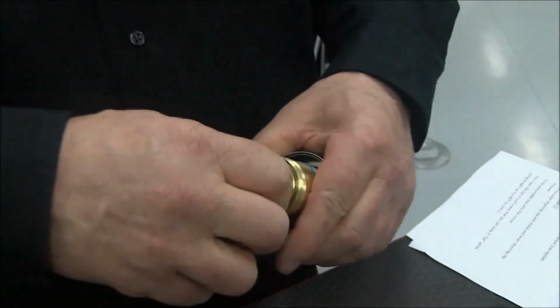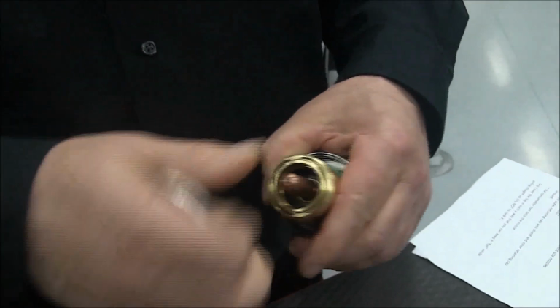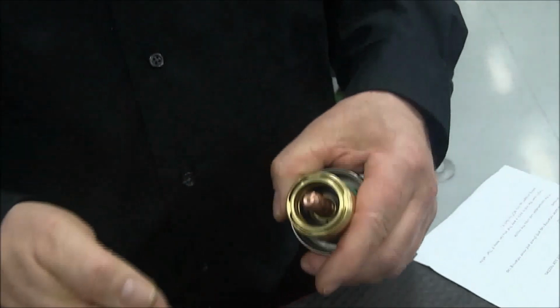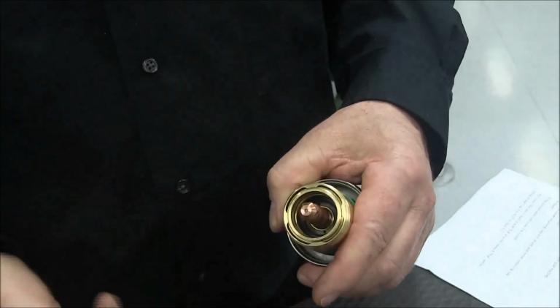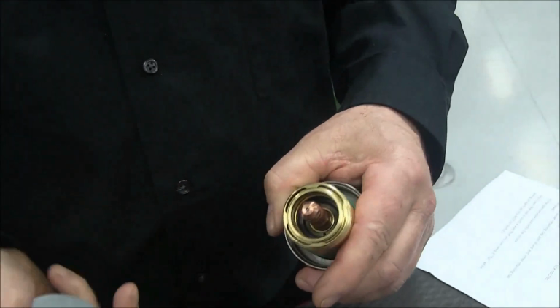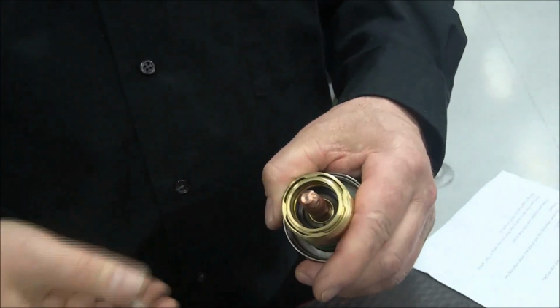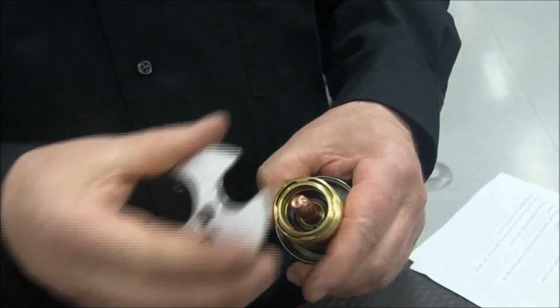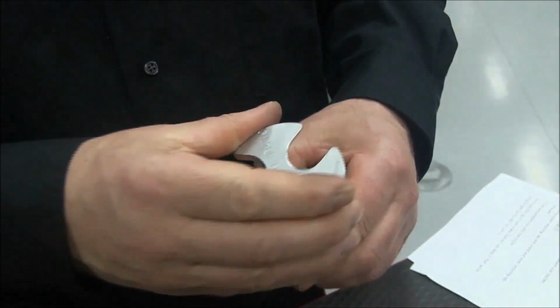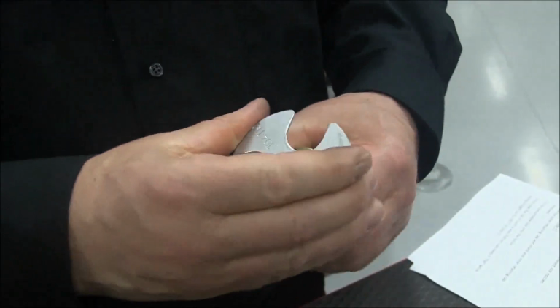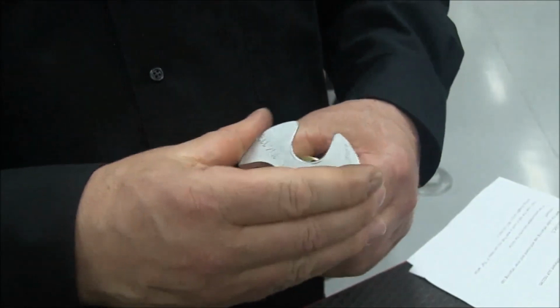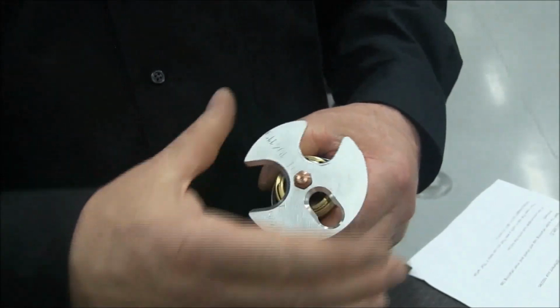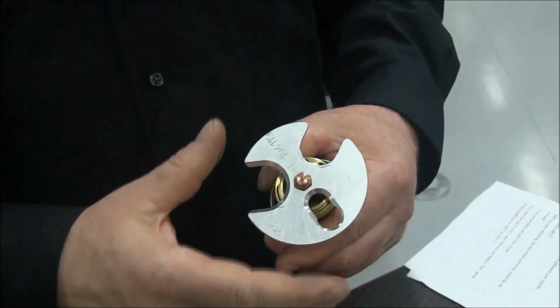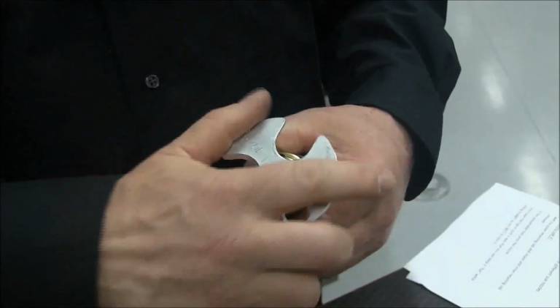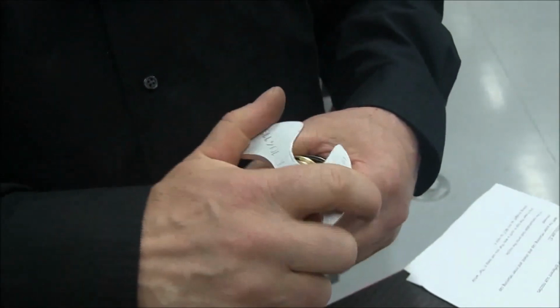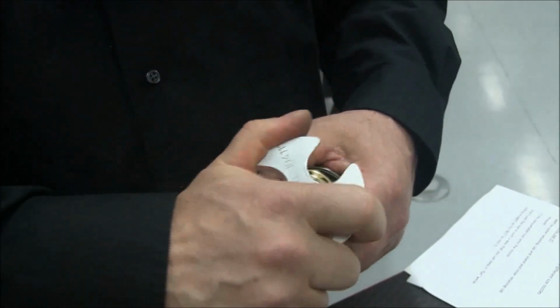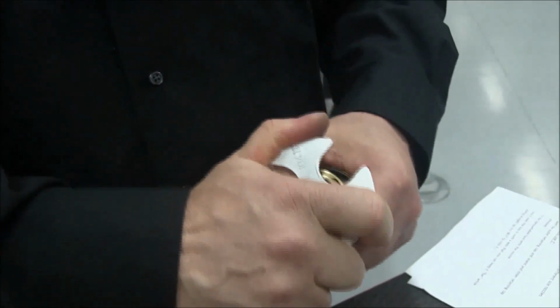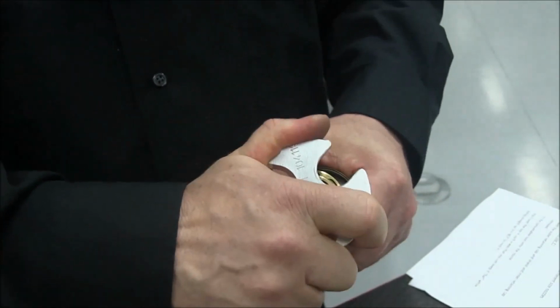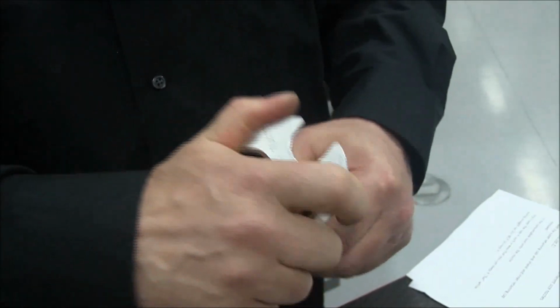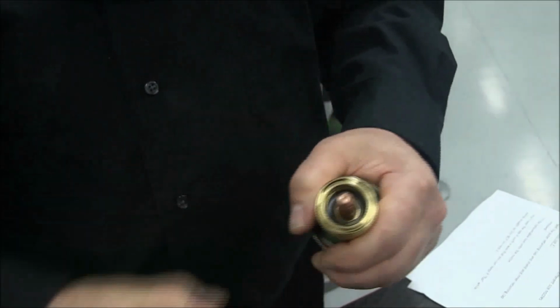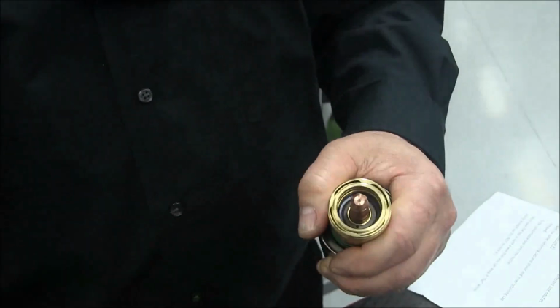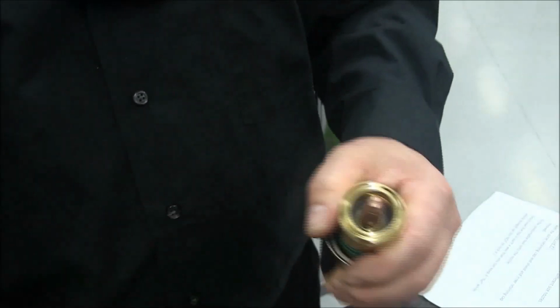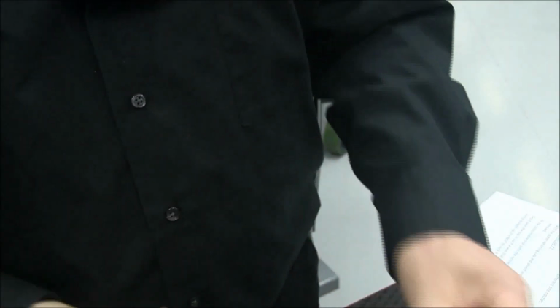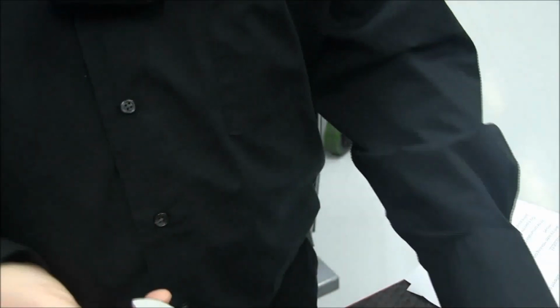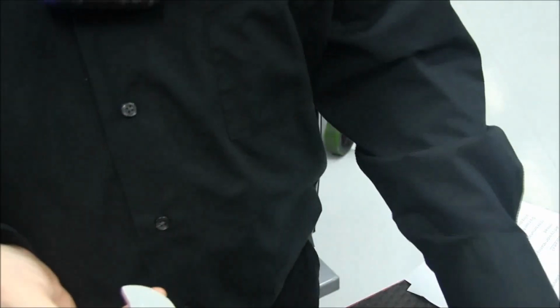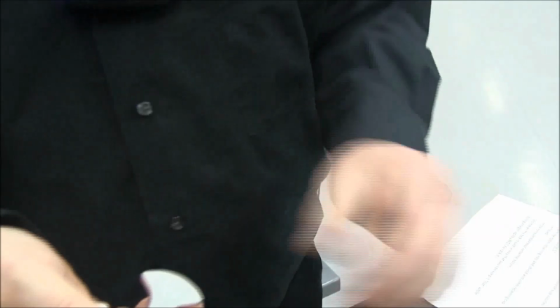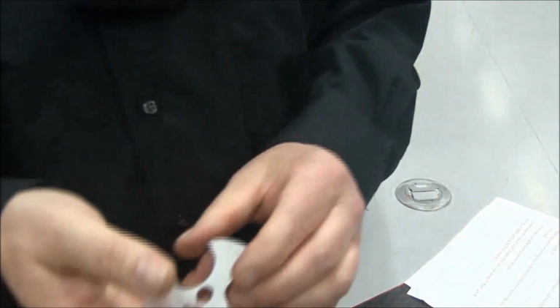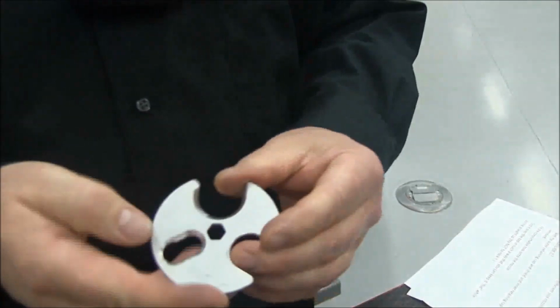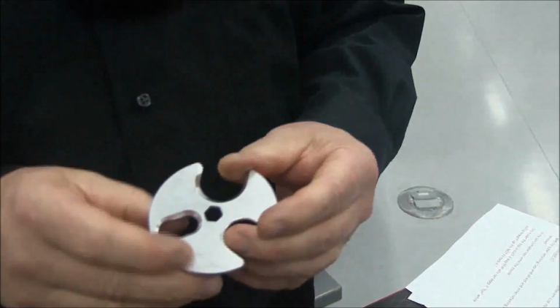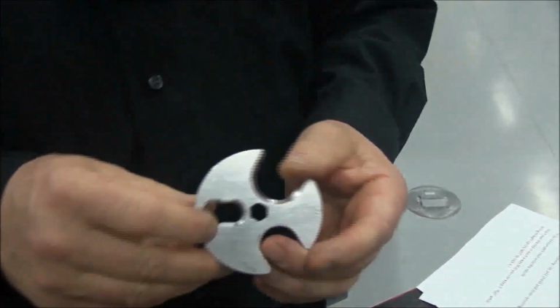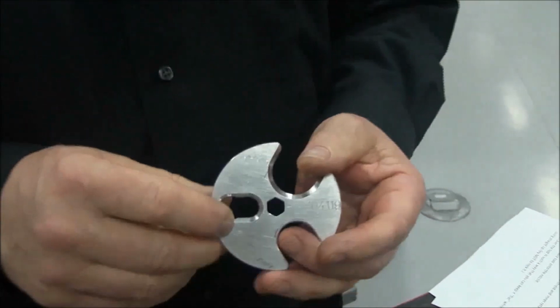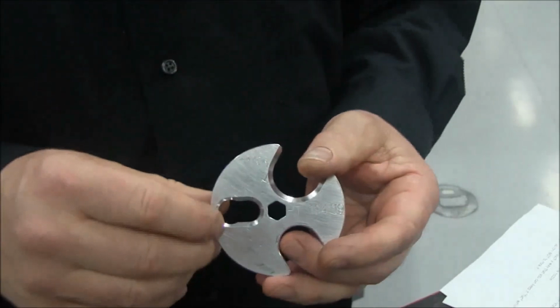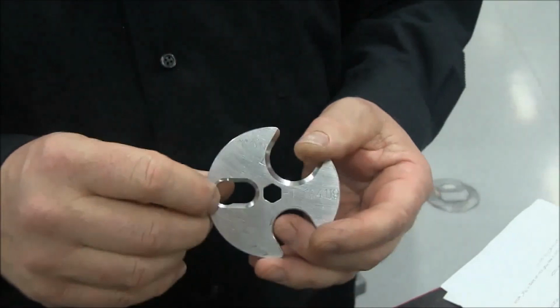When the XPR electrode is reinstalled, we still want you to use the tool to snug it back in. It's not sufficient to tighten it just by hand.